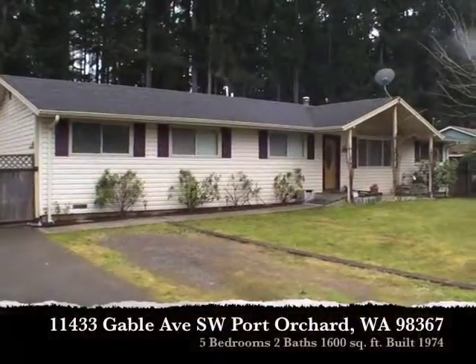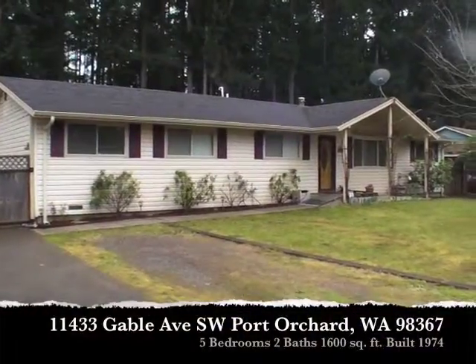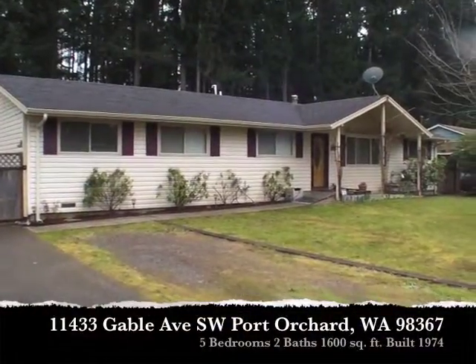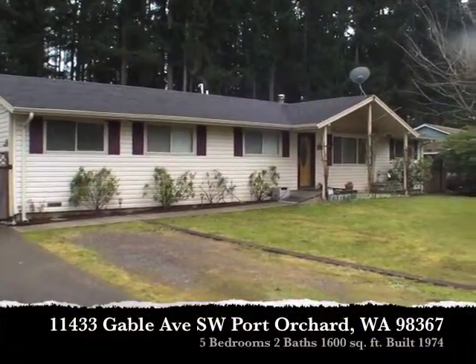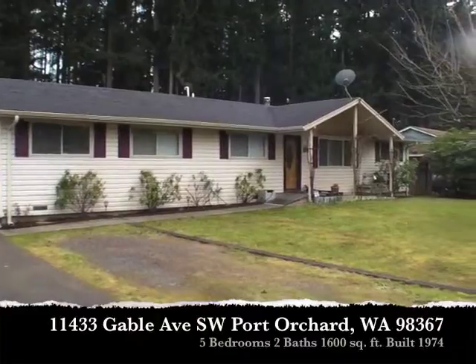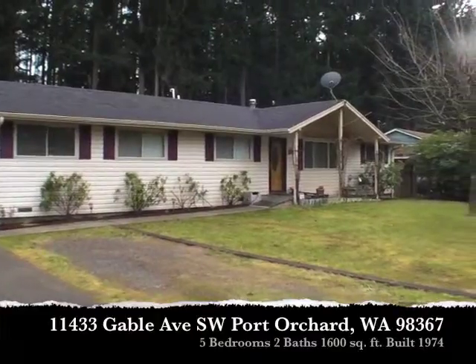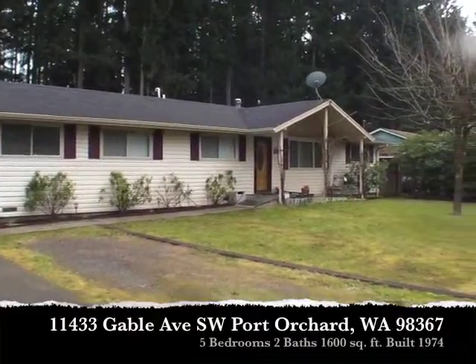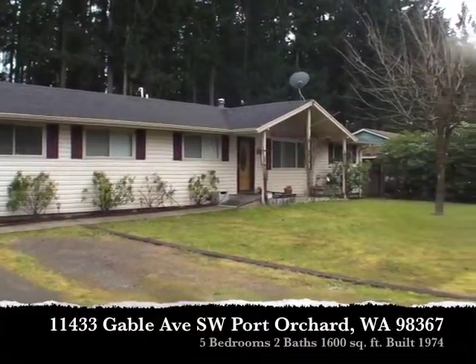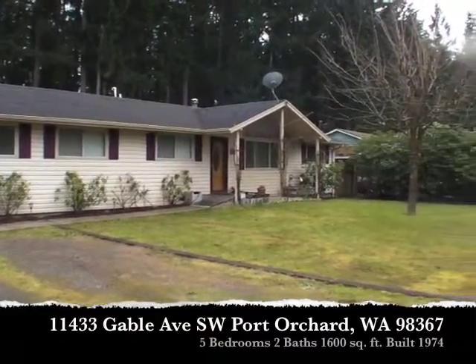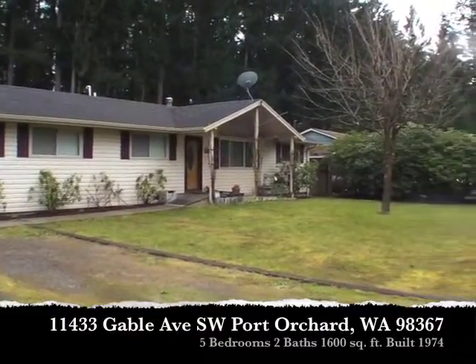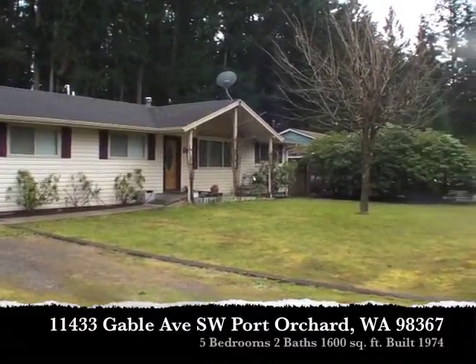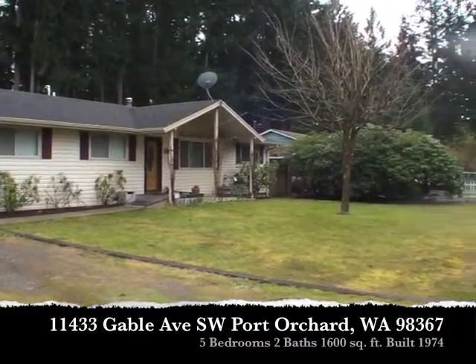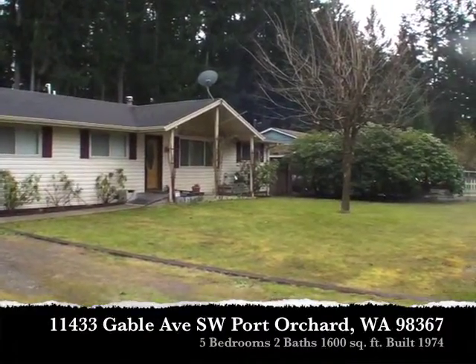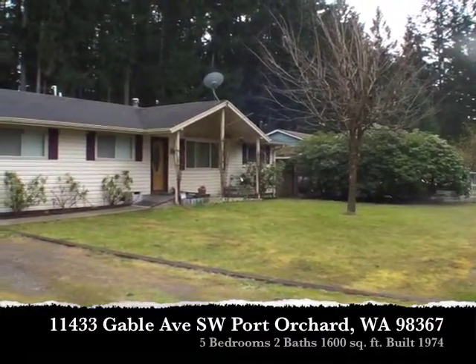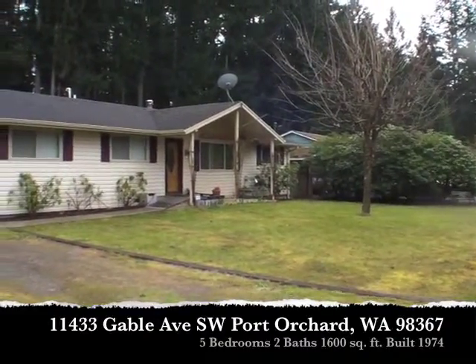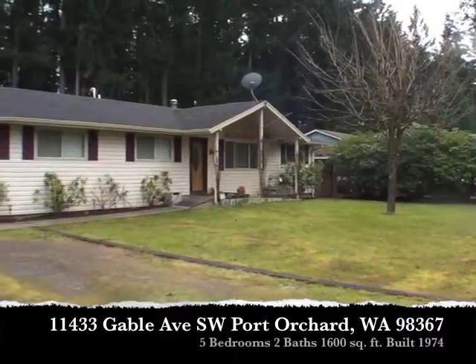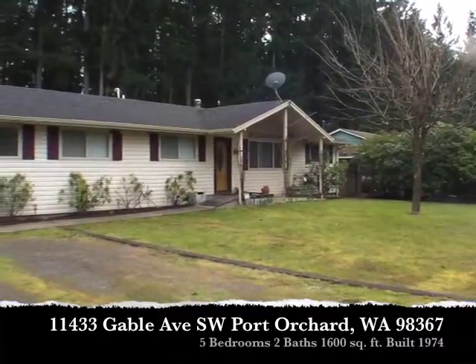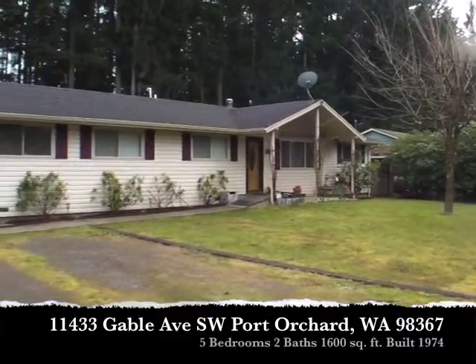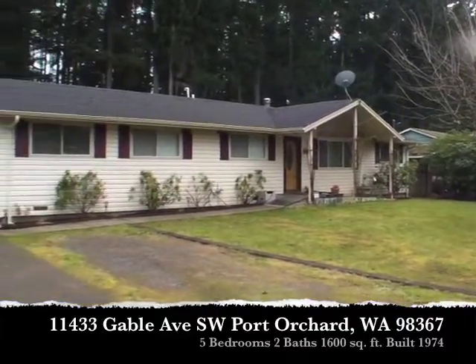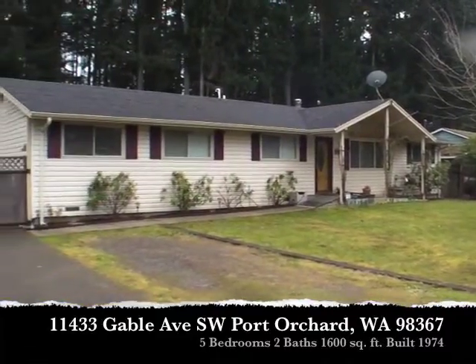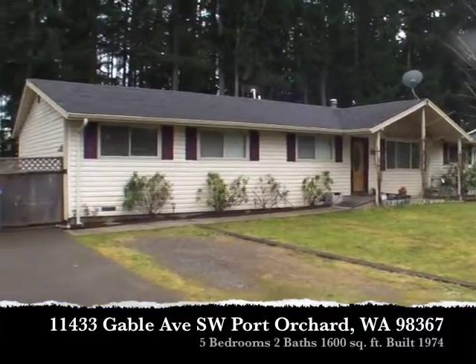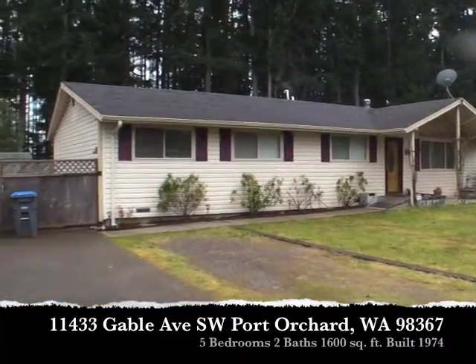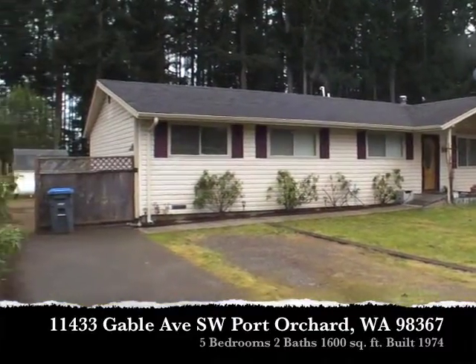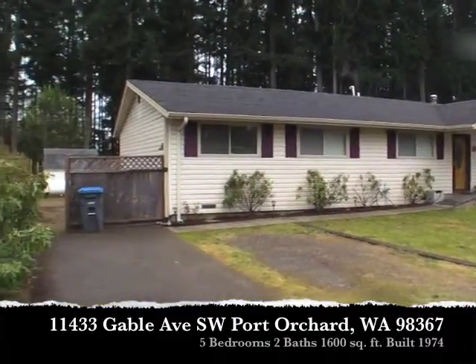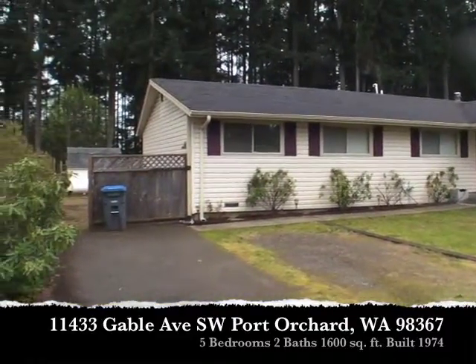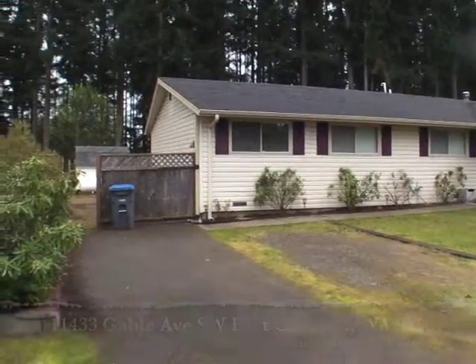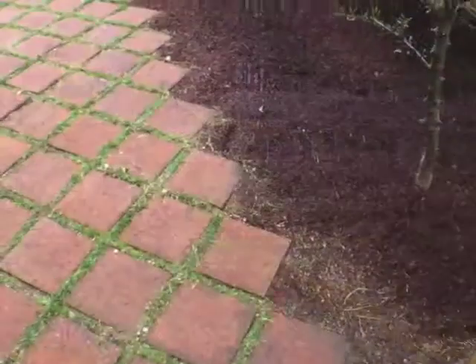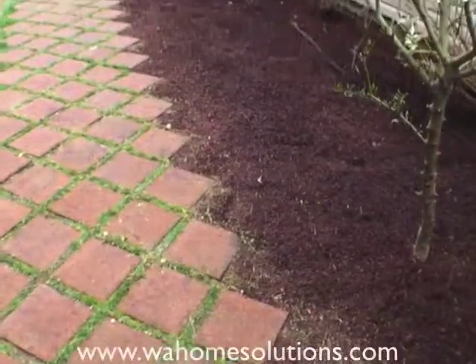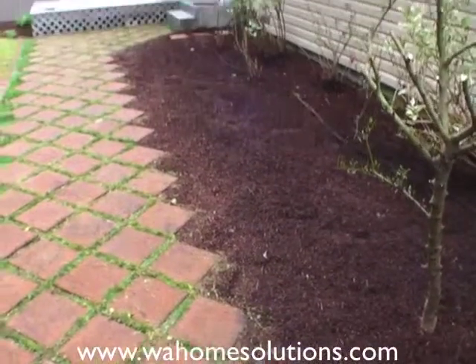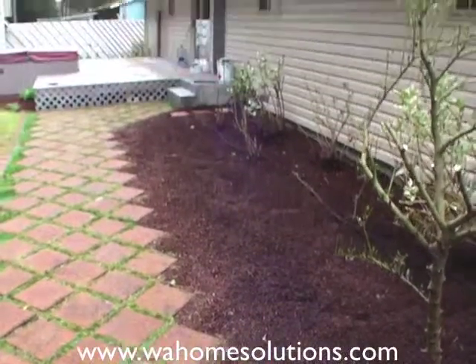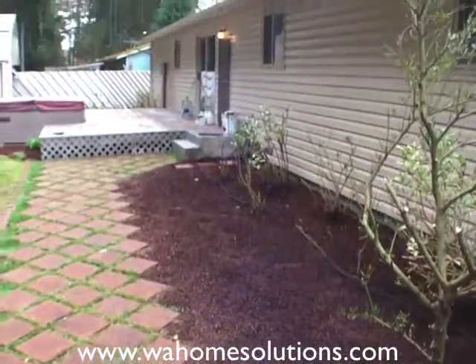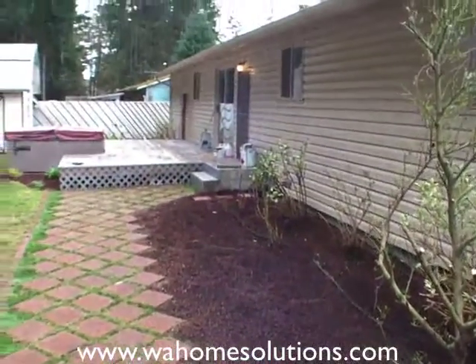Hey there, Mike Zumsky, Washington Home Solutions. We've got a great Port Orchard home here that is a Rambler, 5 bedroom, 2 bath, 1600 square feet, built in 1974. This home has been recently remodeled.